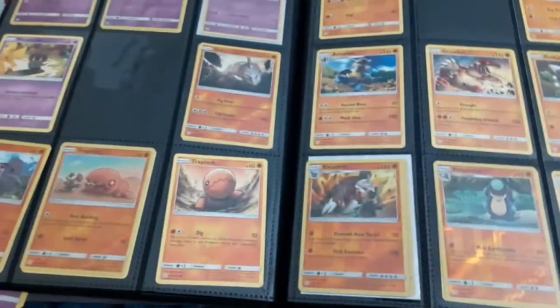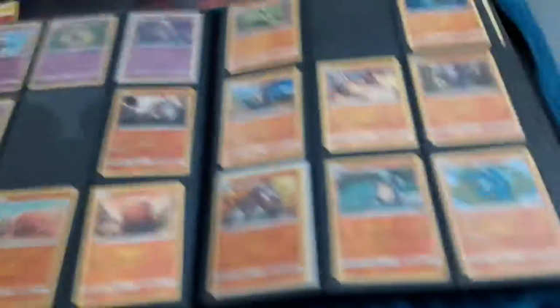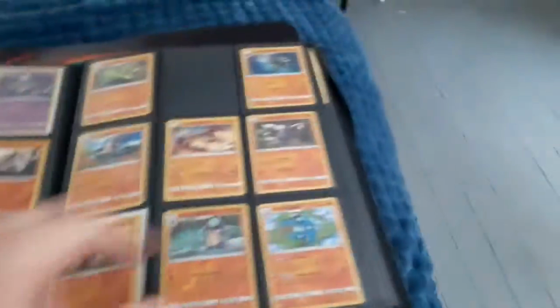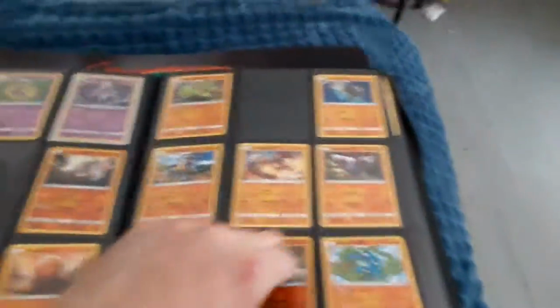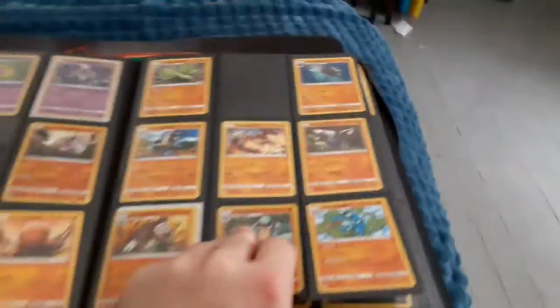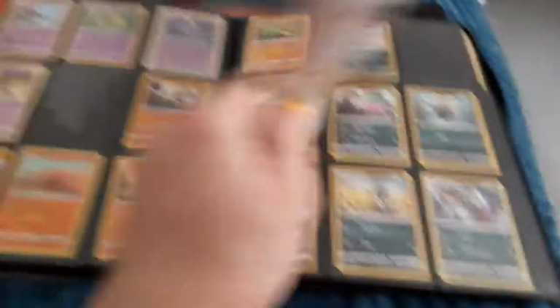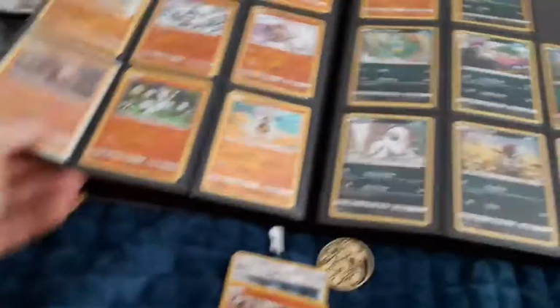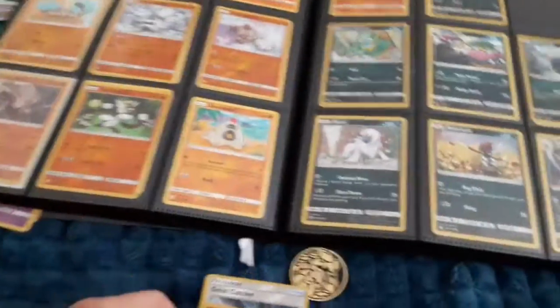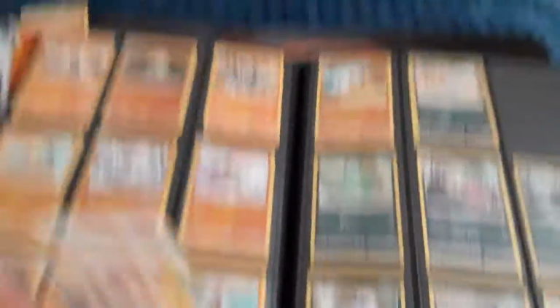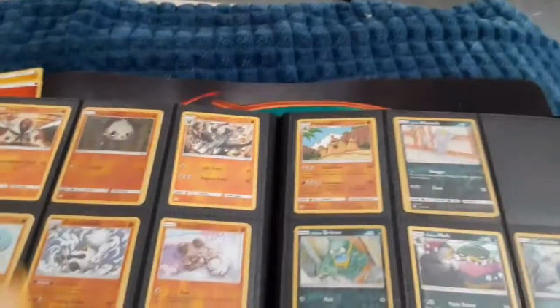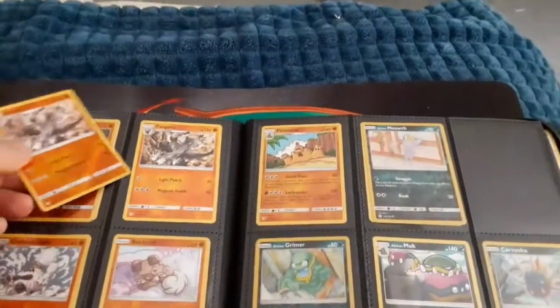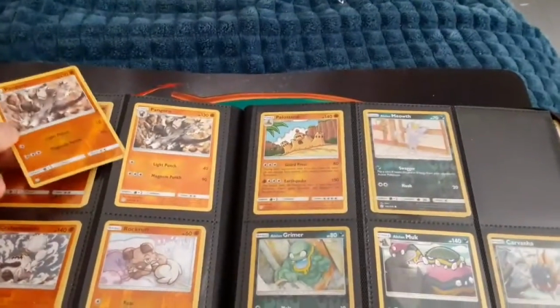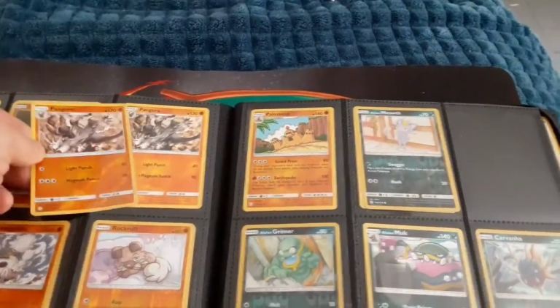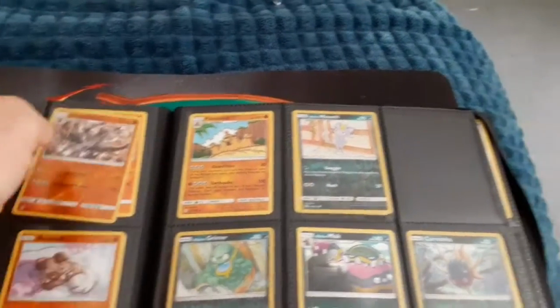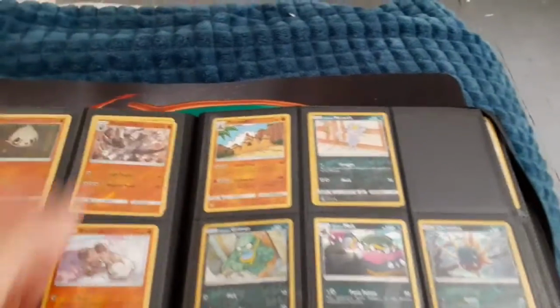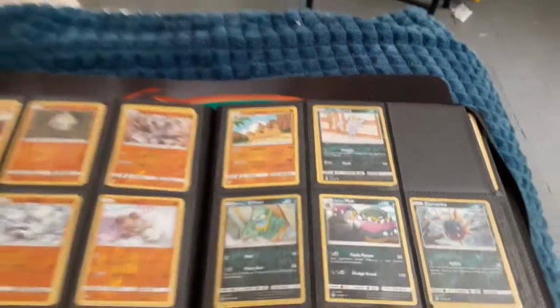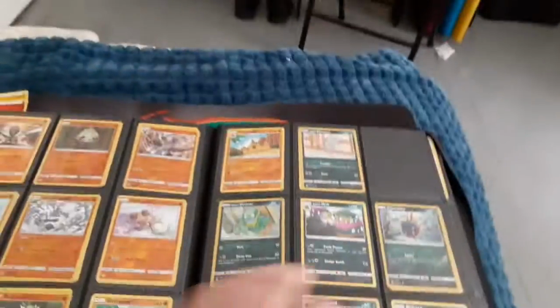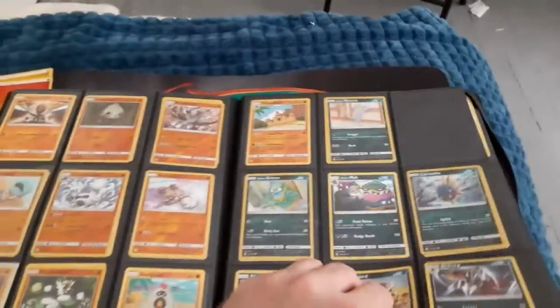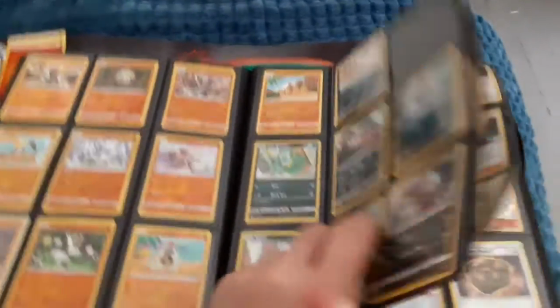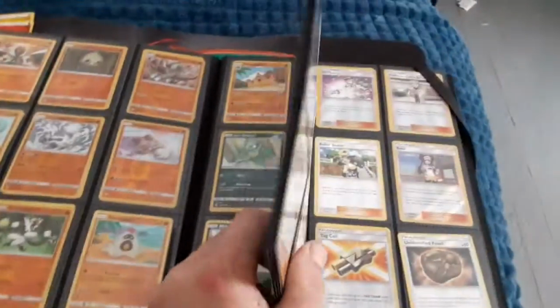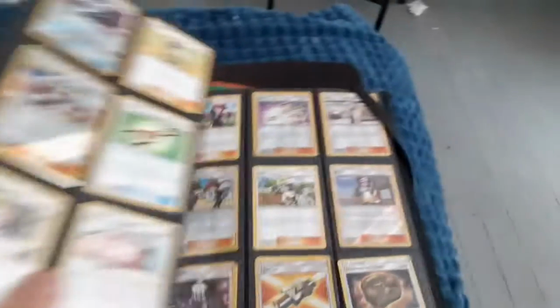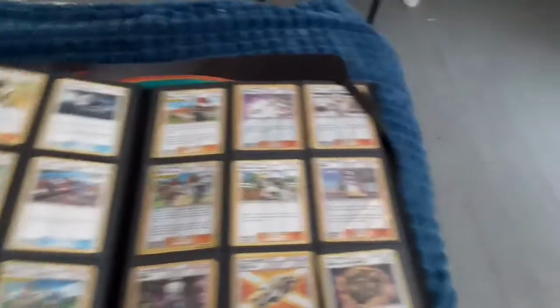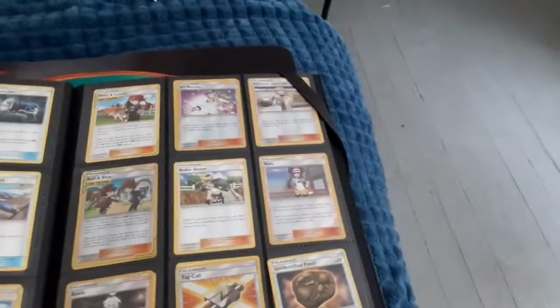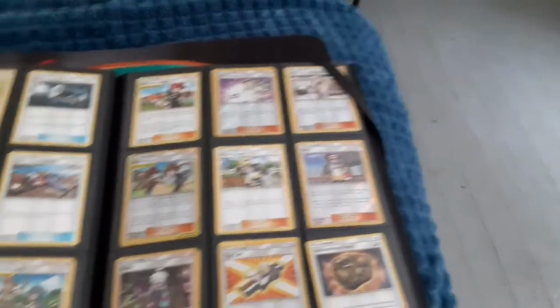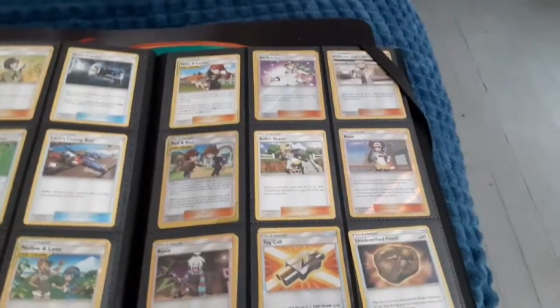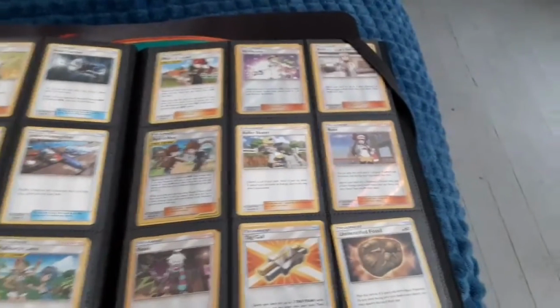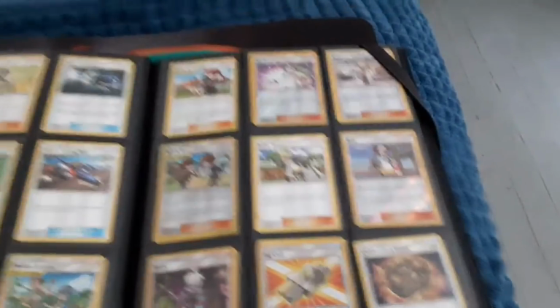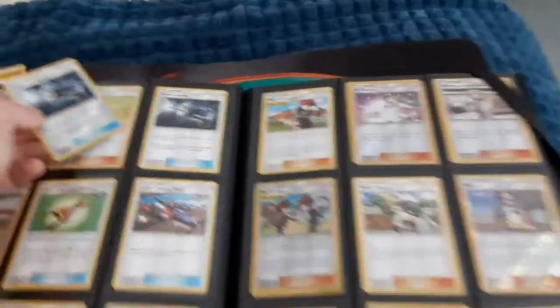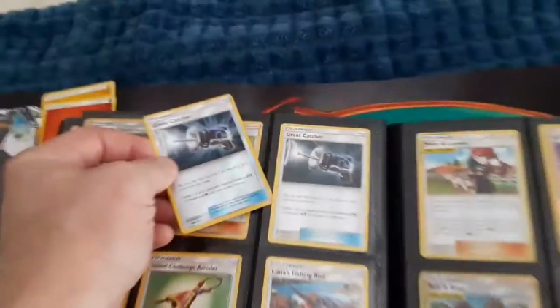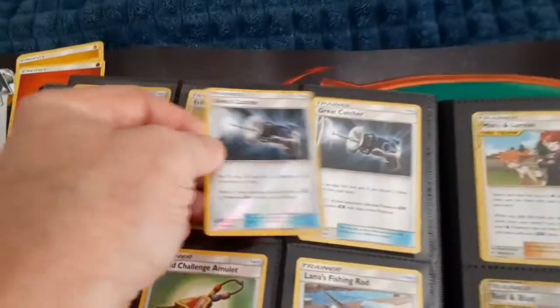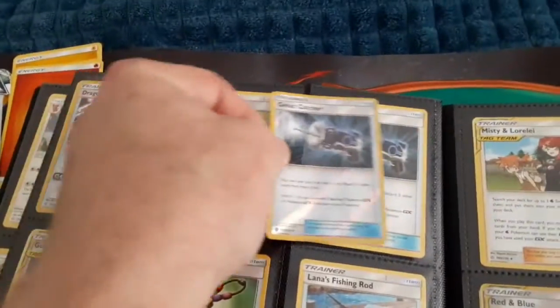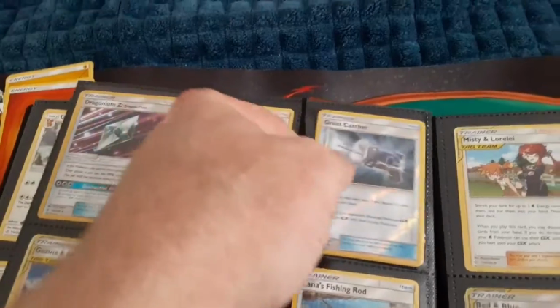You can see it now. We flip the page to where Pangoro is — we didn't have the Reverse Holo on the Pangoro, so we cleared up a few cards in this set. We're still missing a whole bunch of cards. Go over to Great Catcher — nope, we didn't have the Reverse Holo on that one either, that one goes right in.